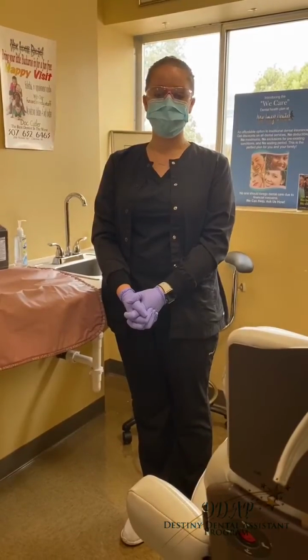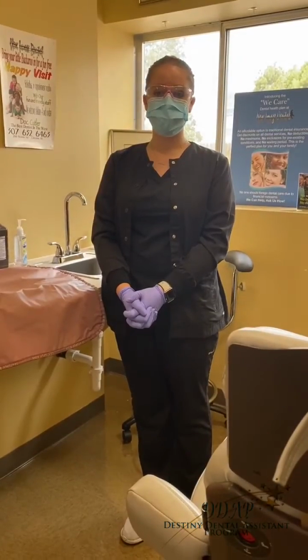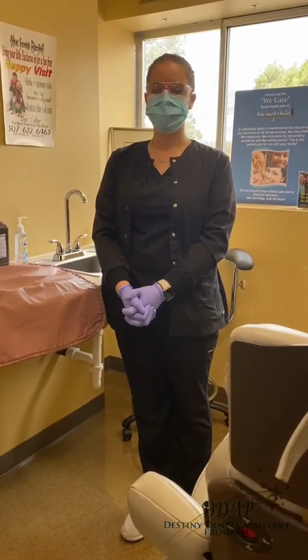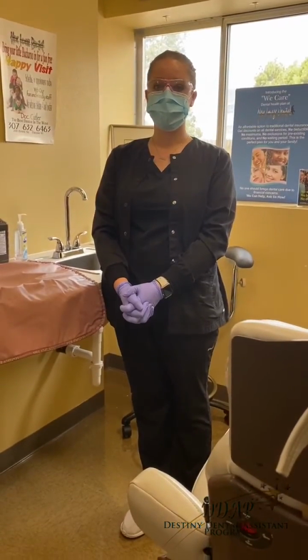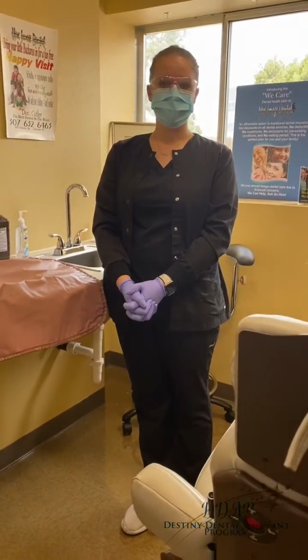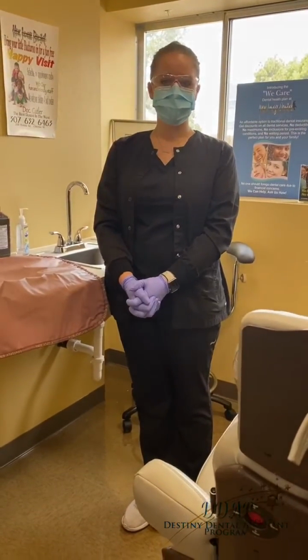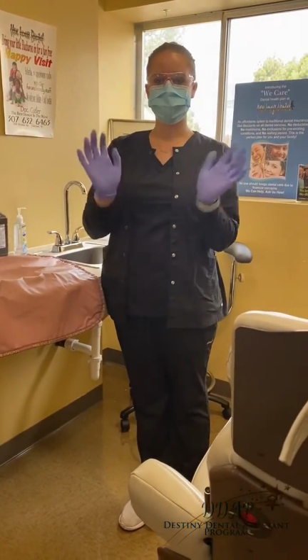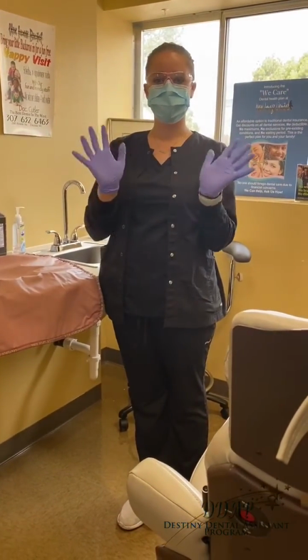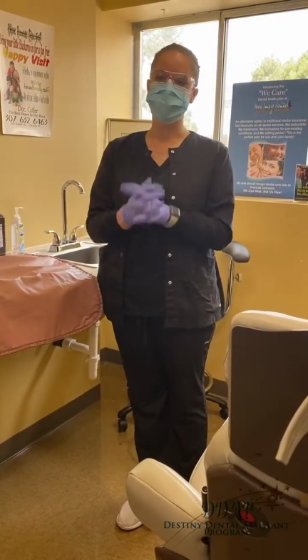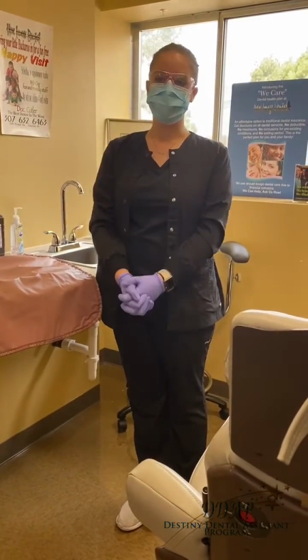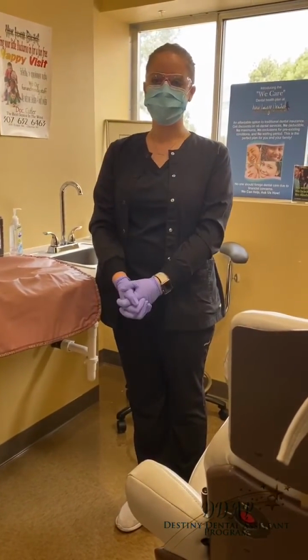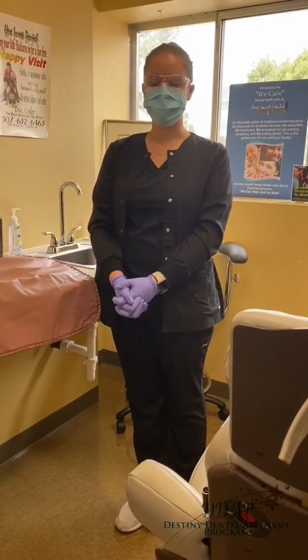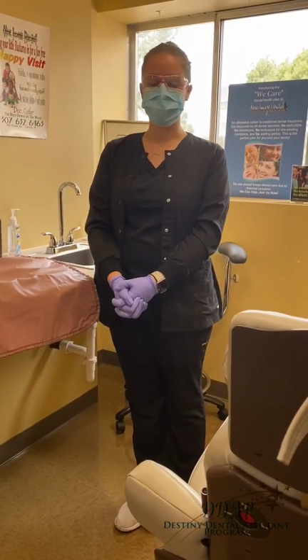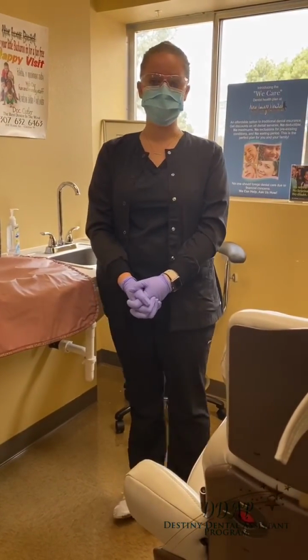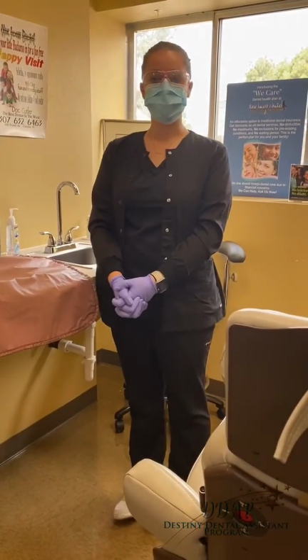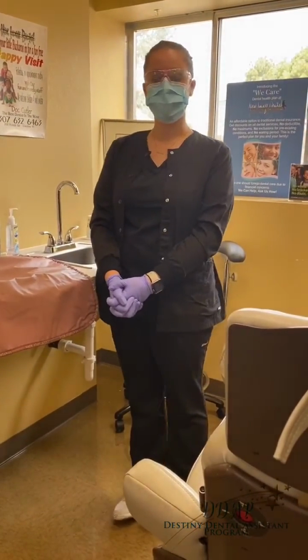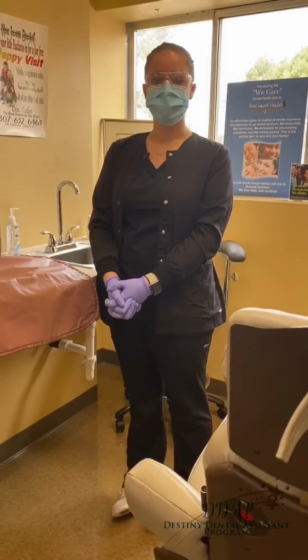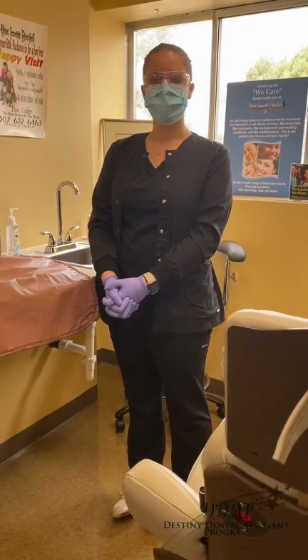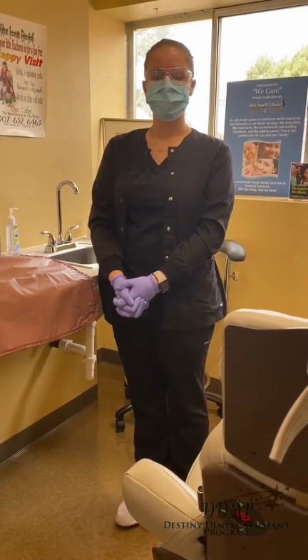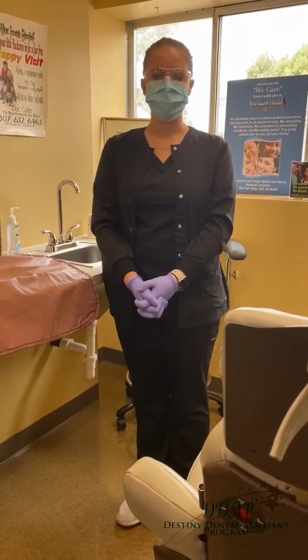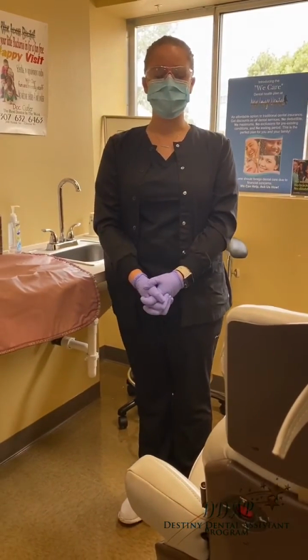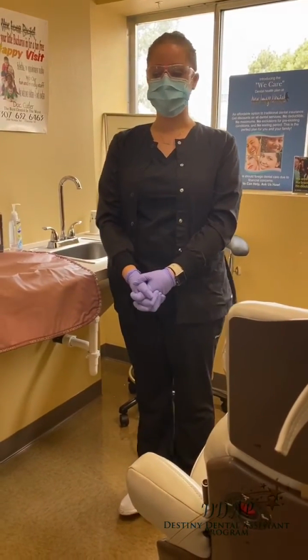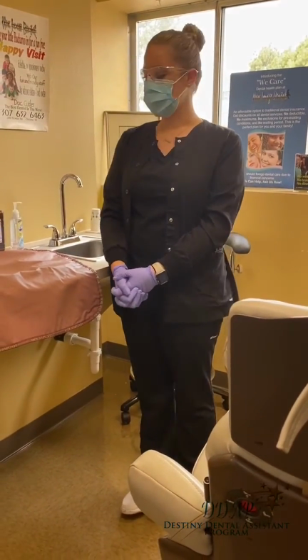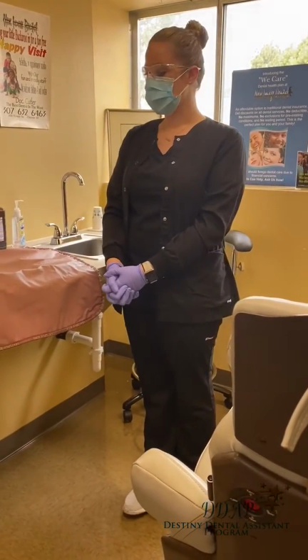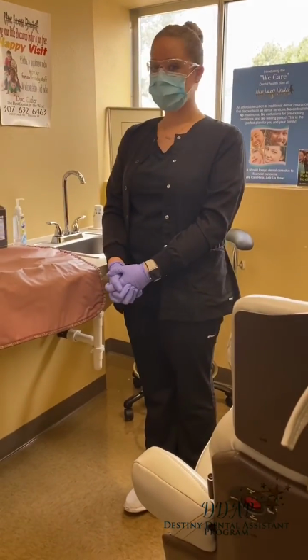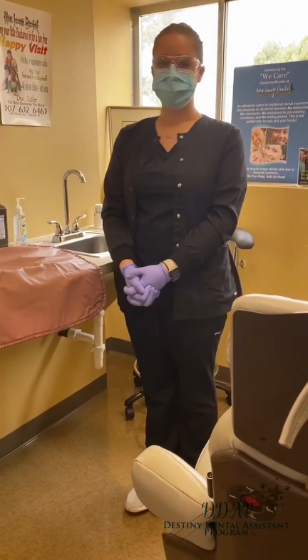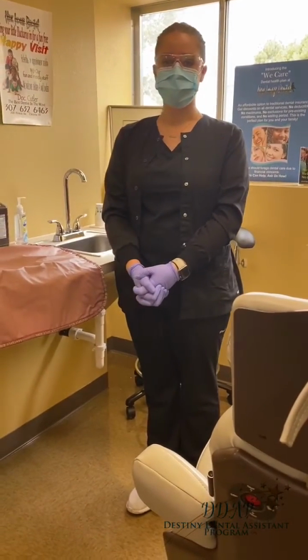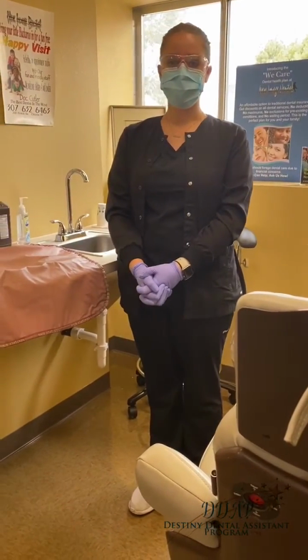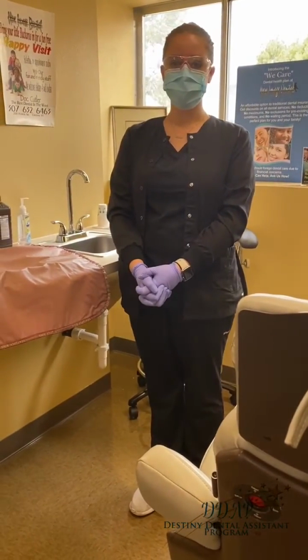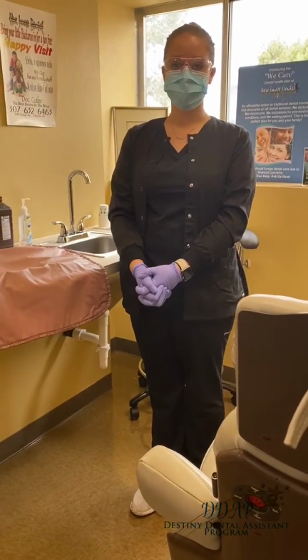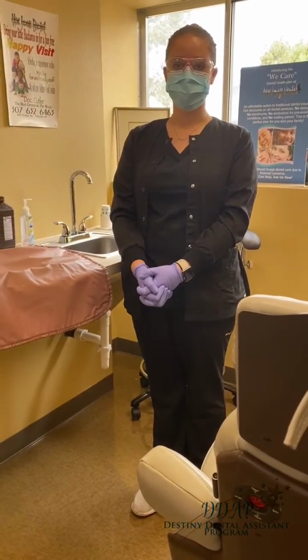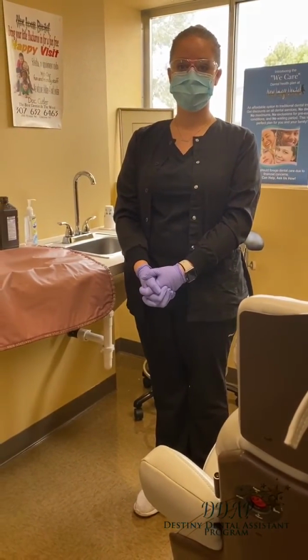Here's Megan. As you can see, she's wearing her PPEs. She's going to demonstrate how to disinfect the x-ray equipment that we just used.